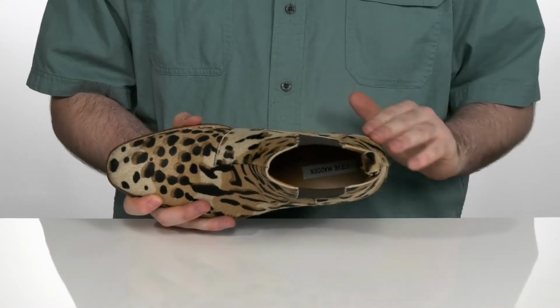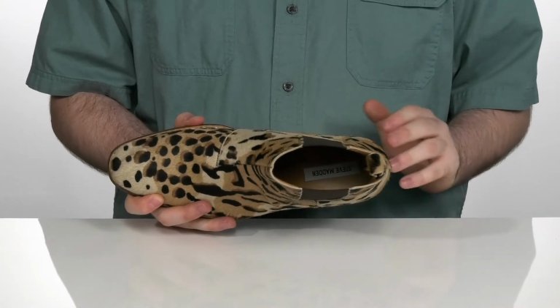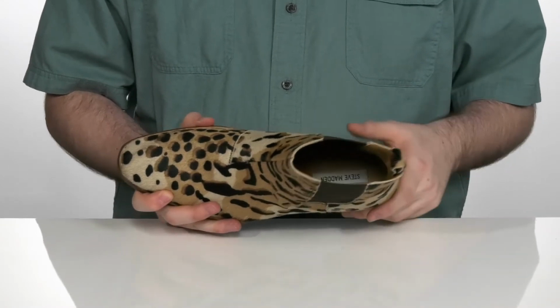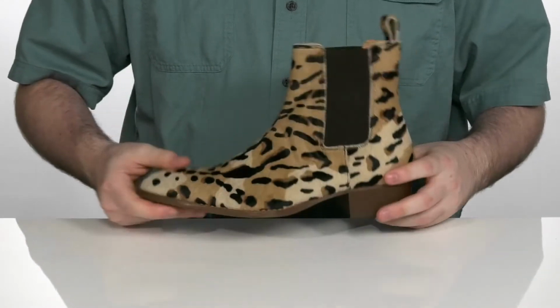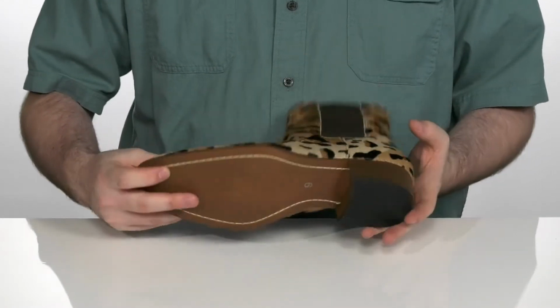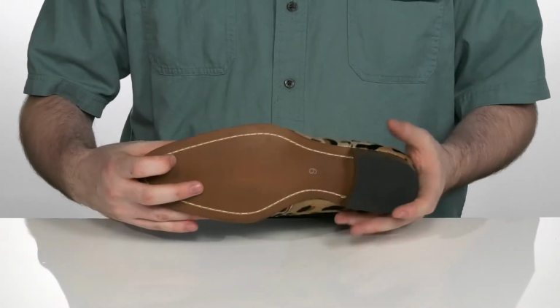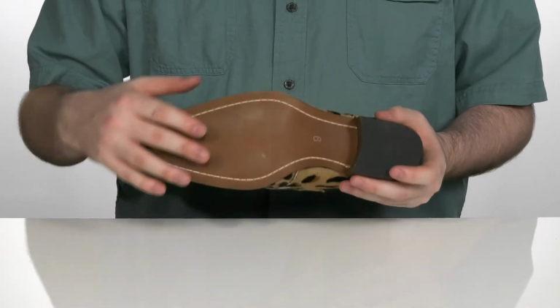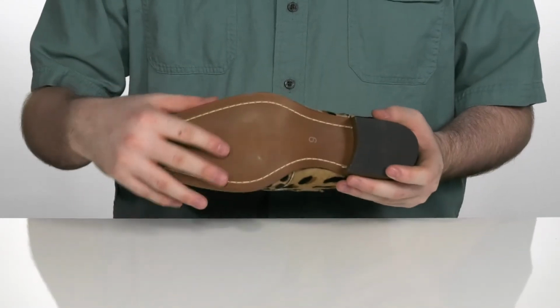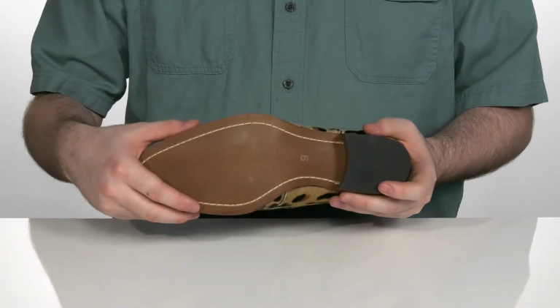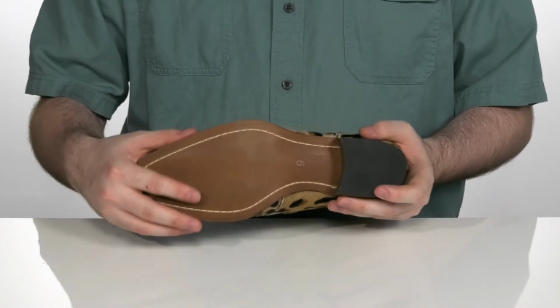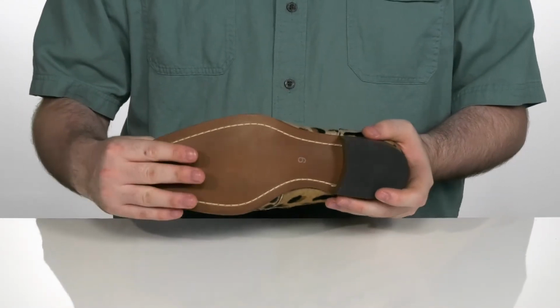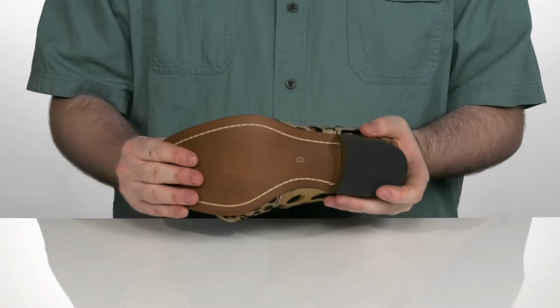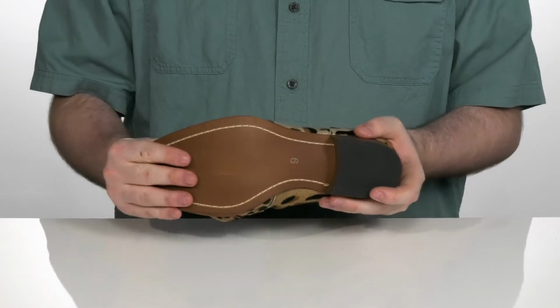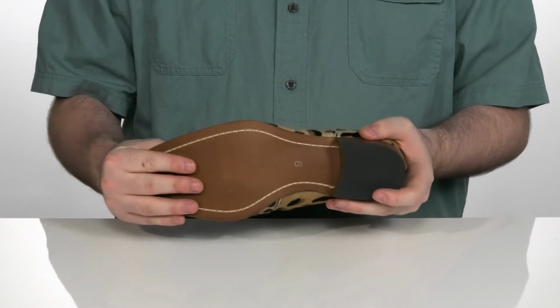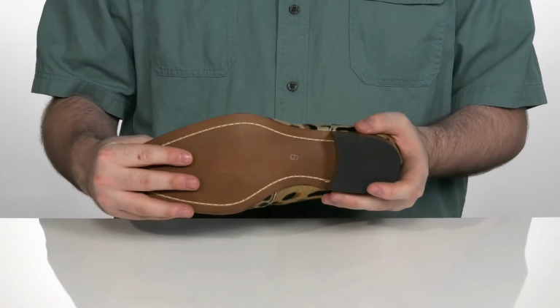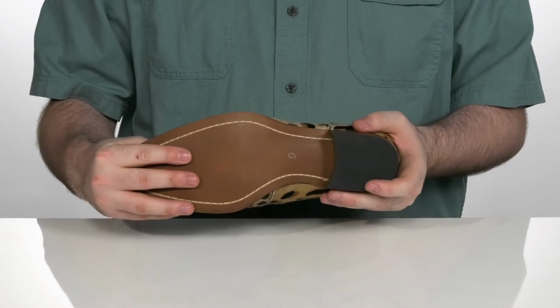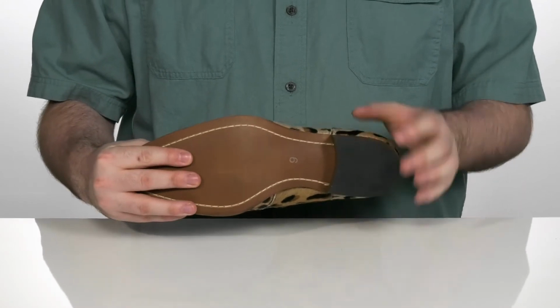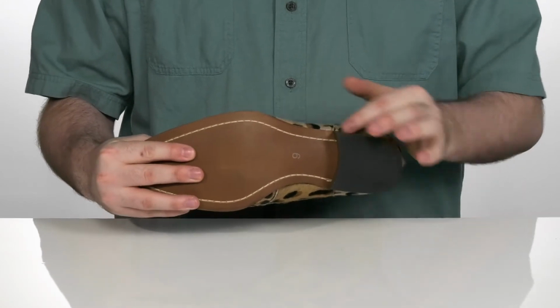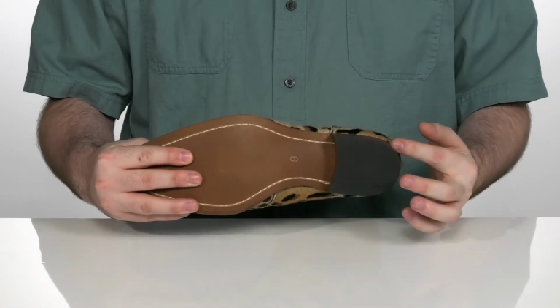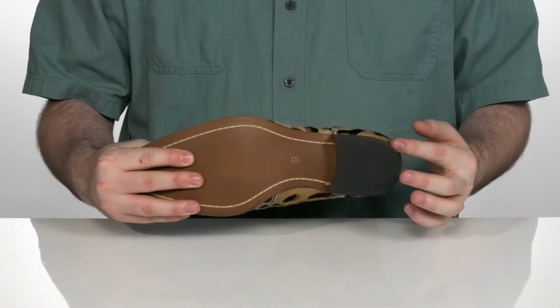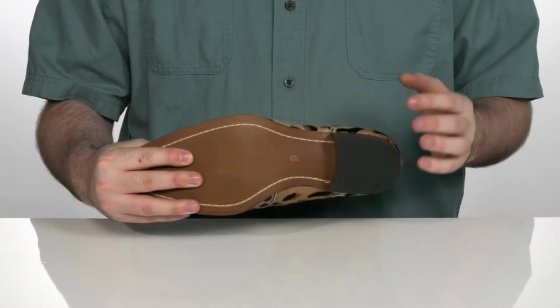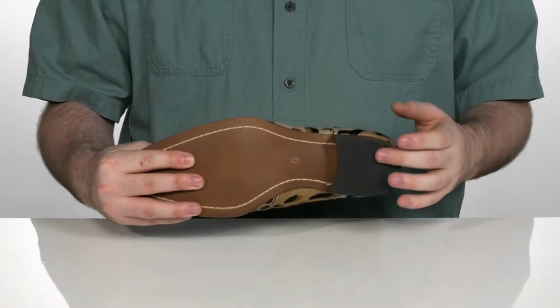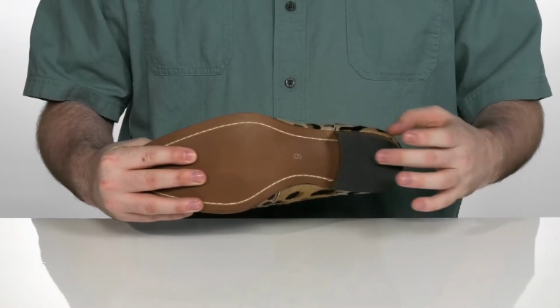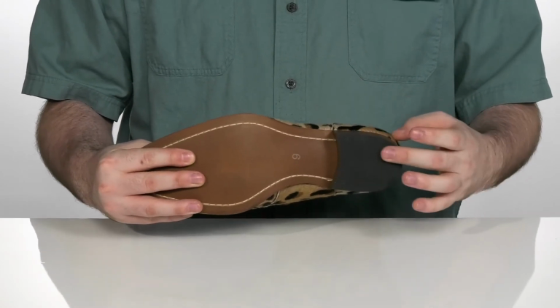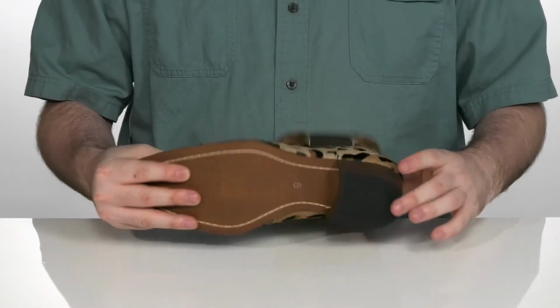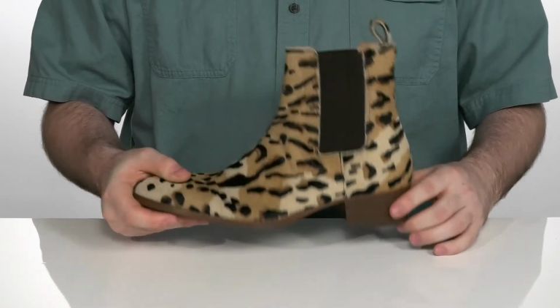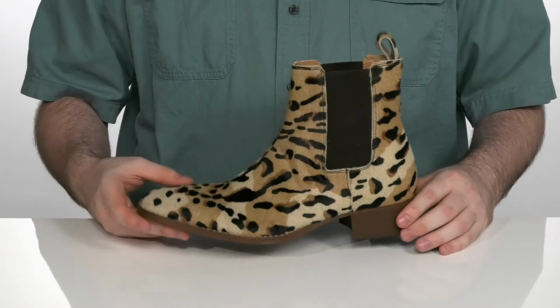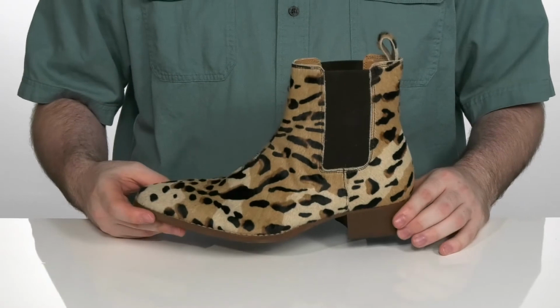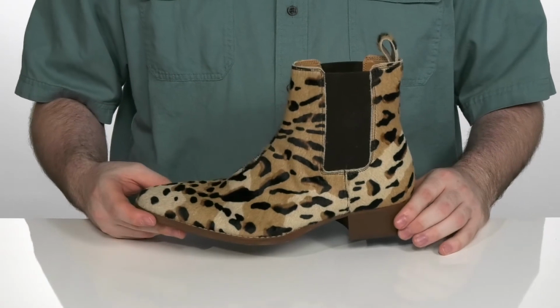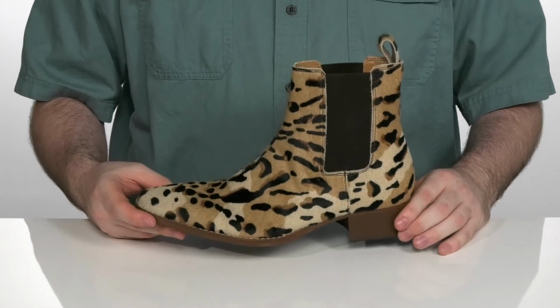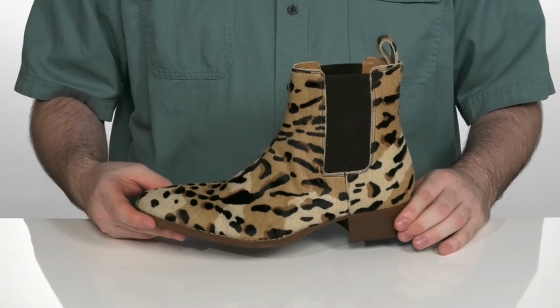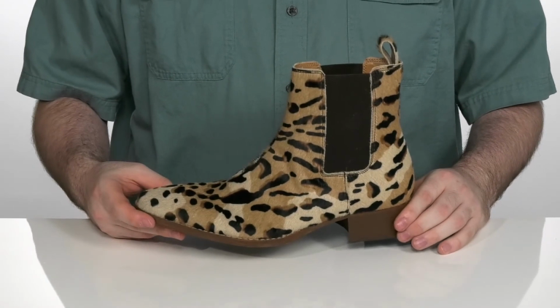It sits on top of a leather and synthetic outsole with a bit of flex in that forefoot. That heel in the back has a nice tall design to give you a very big boost in height.